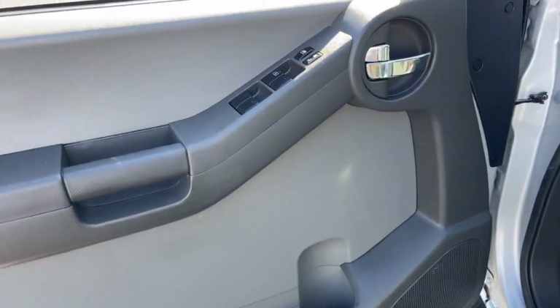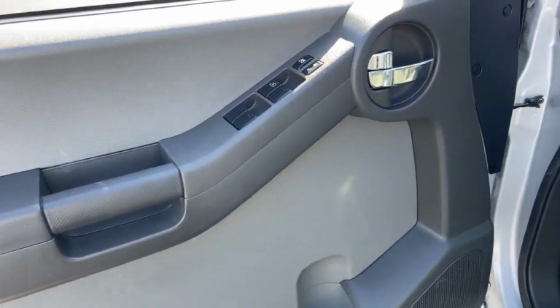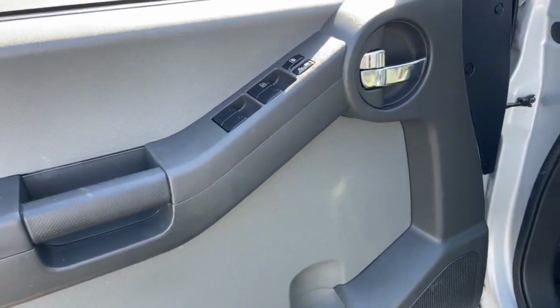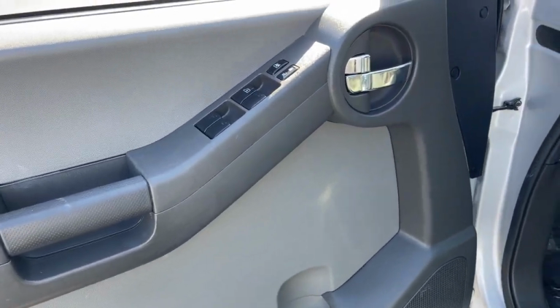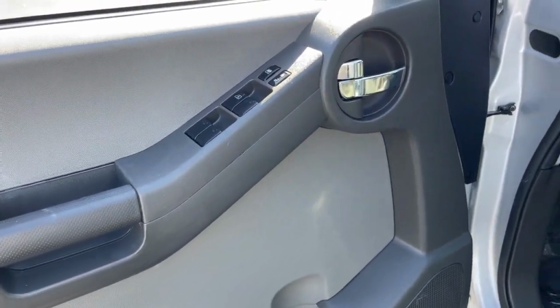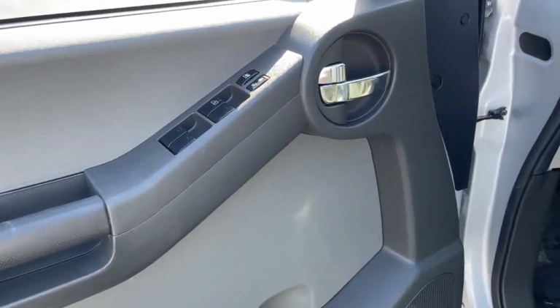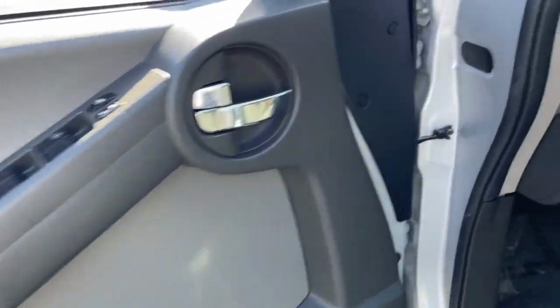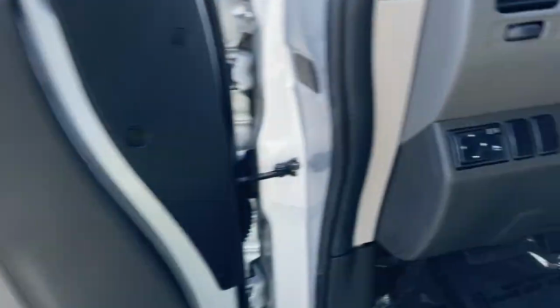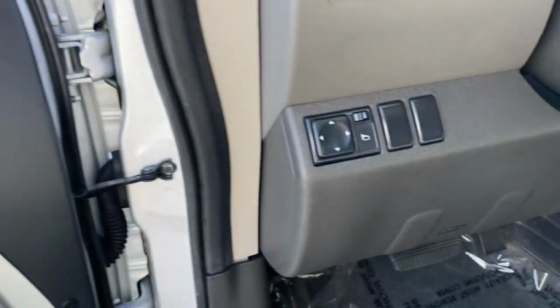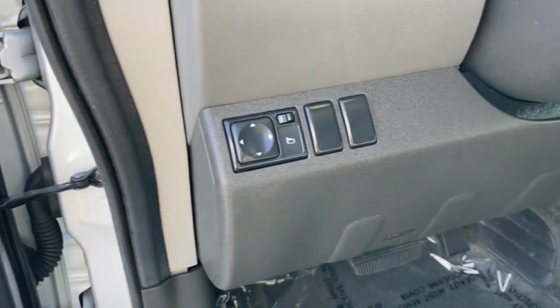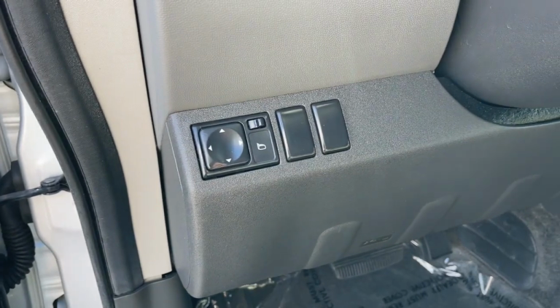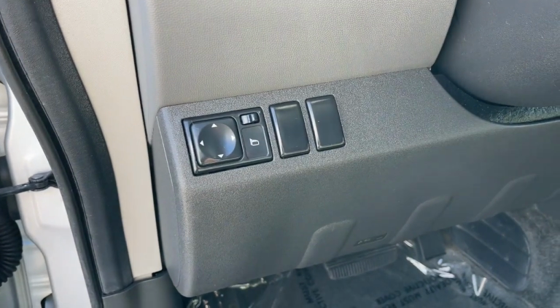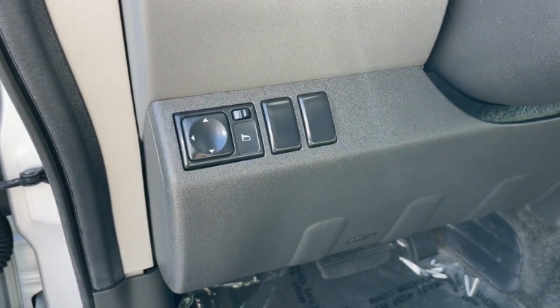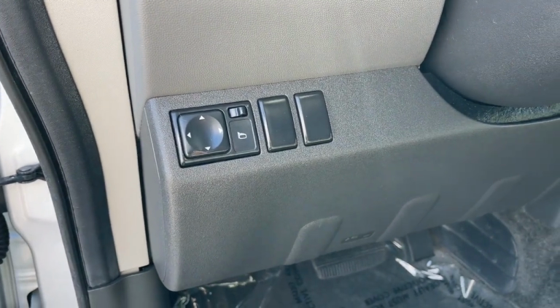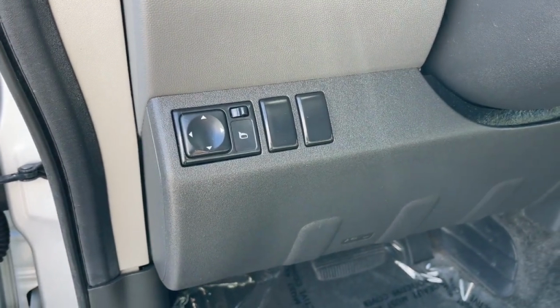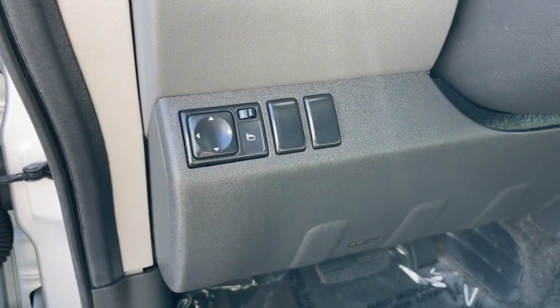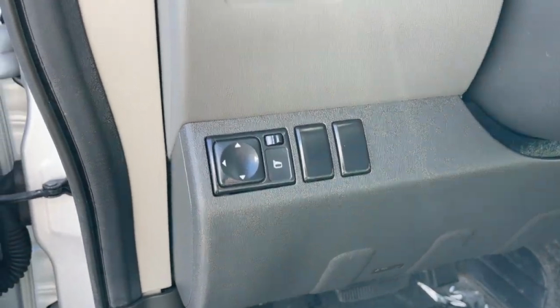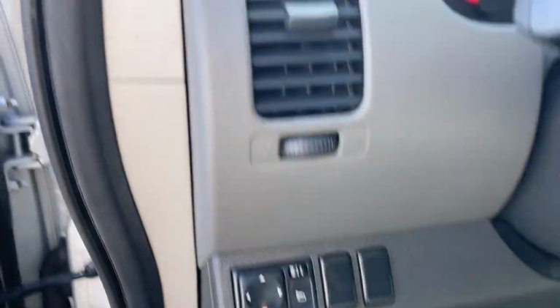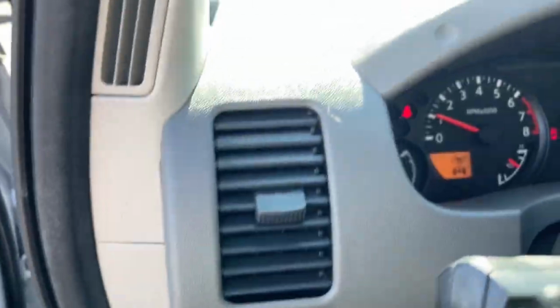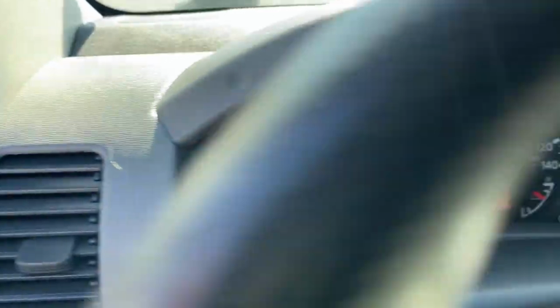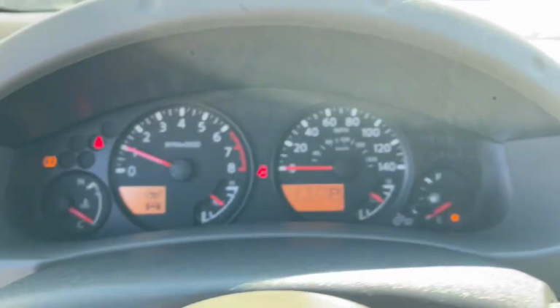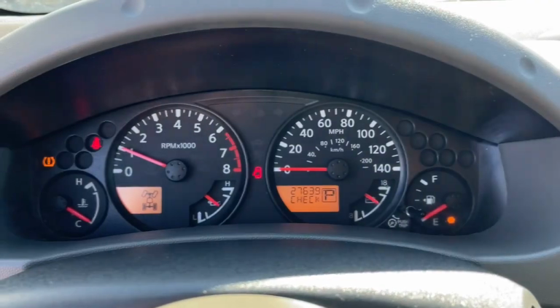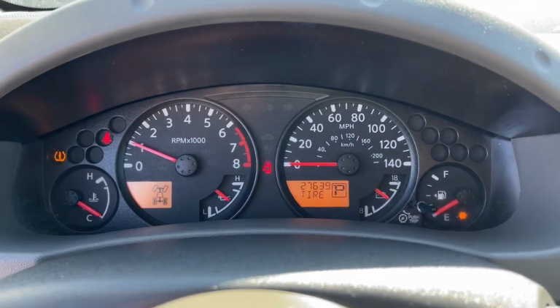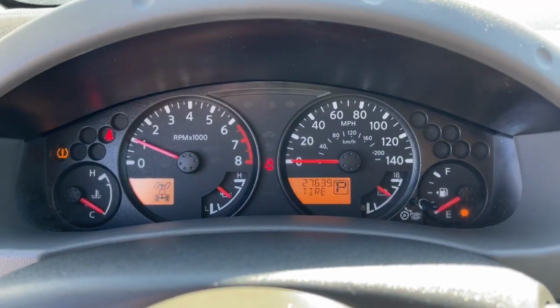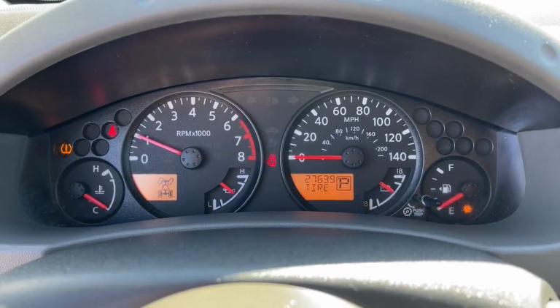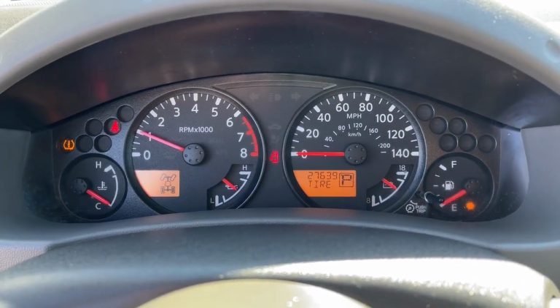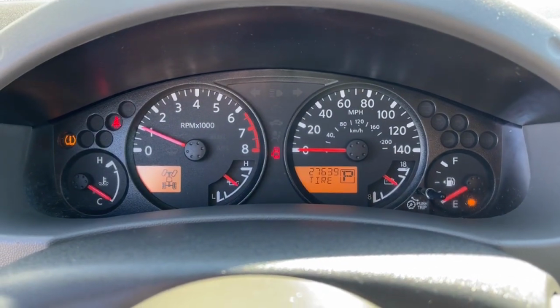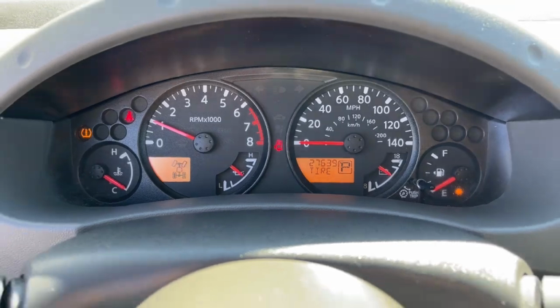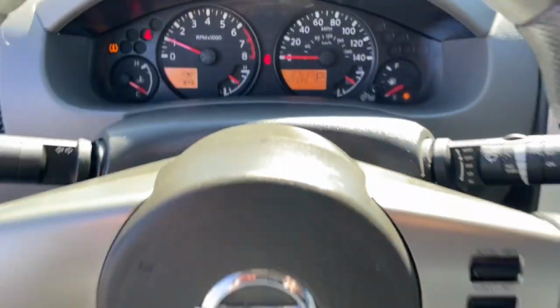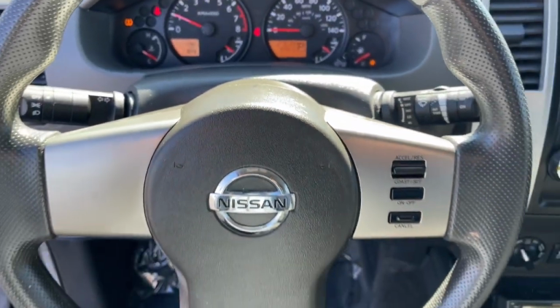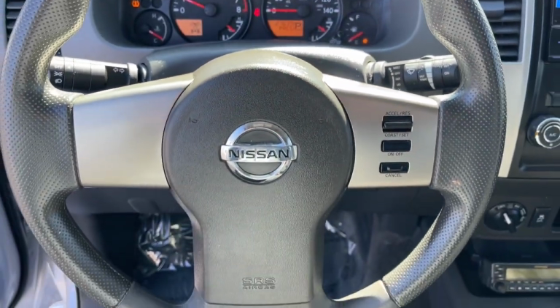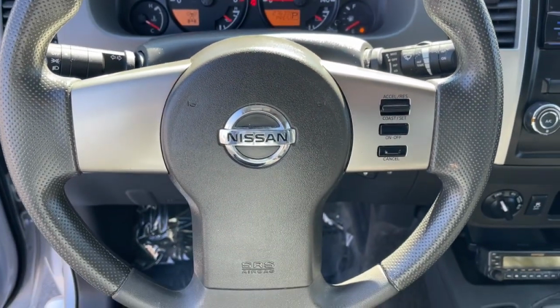The following are some of this vehicle's highlighted options: keyless entry, four-wheel drive, rear AC, aluminum wheels, and stability control.